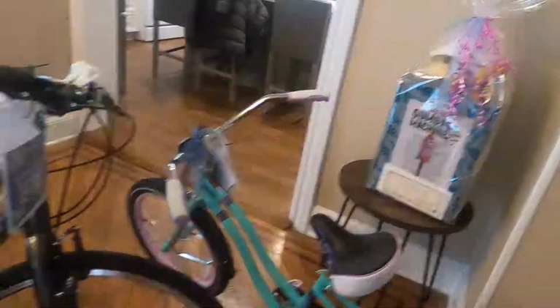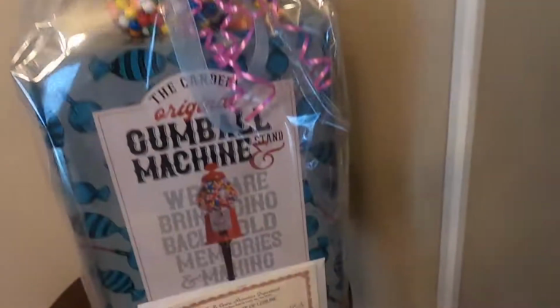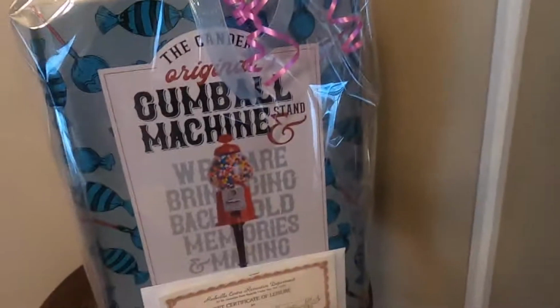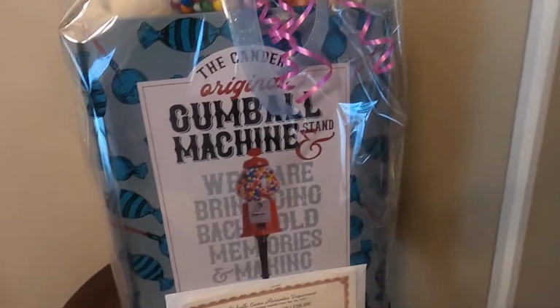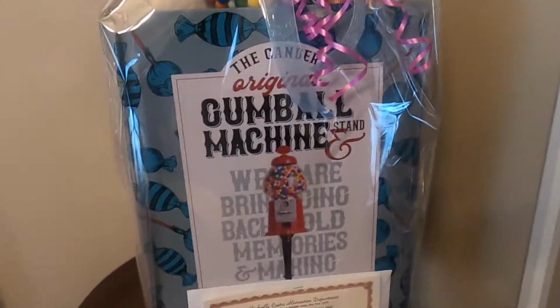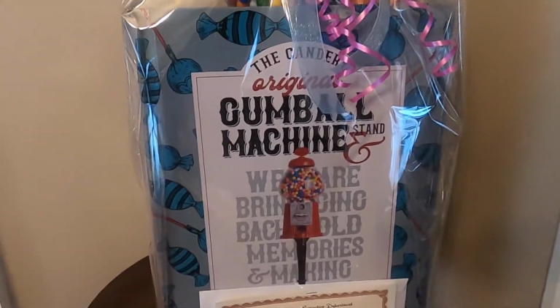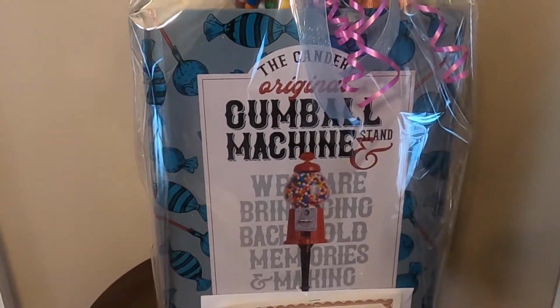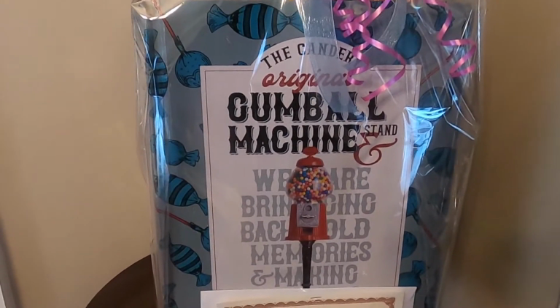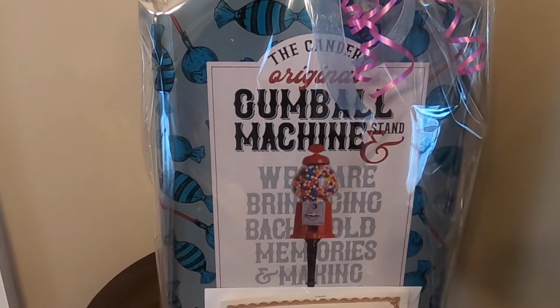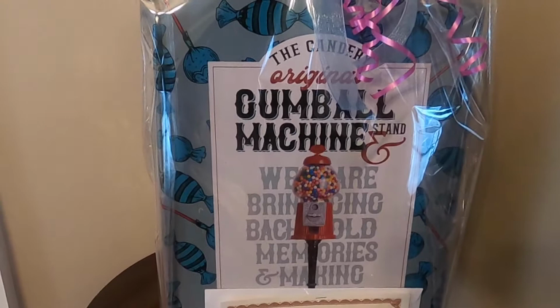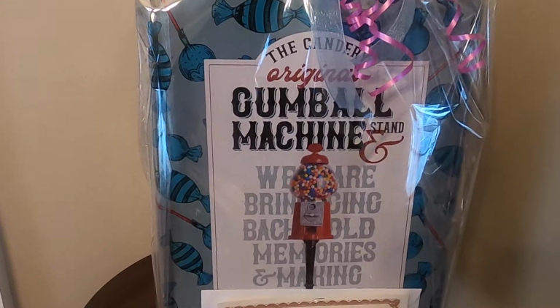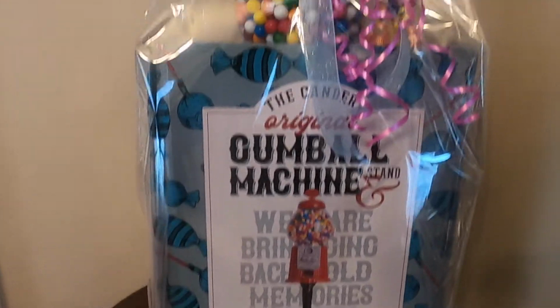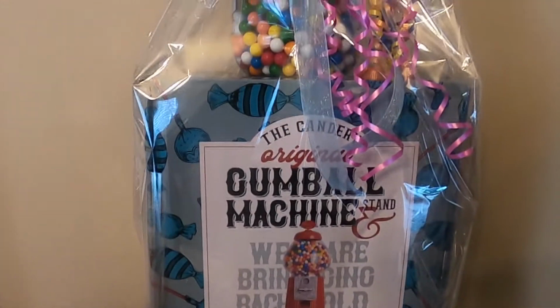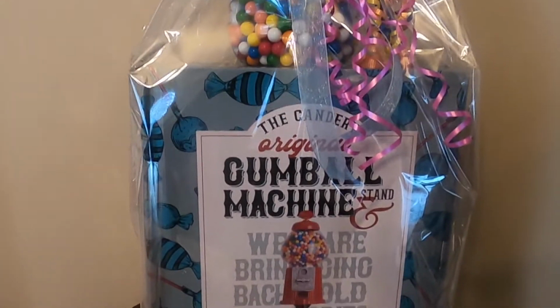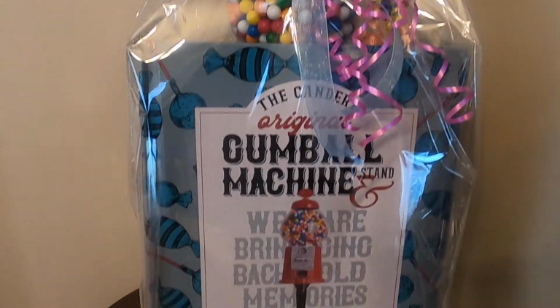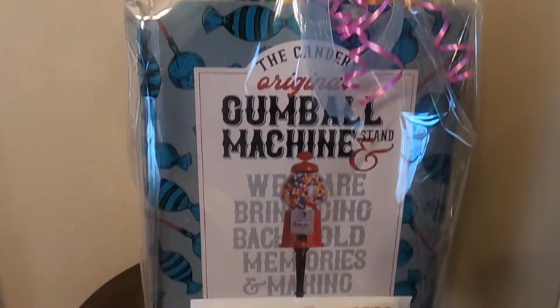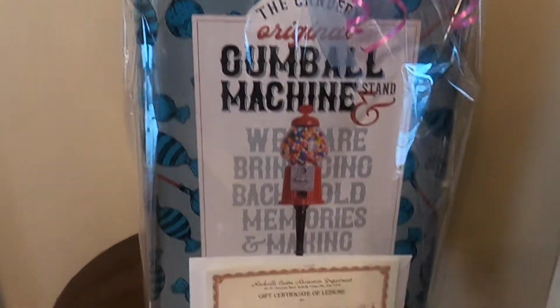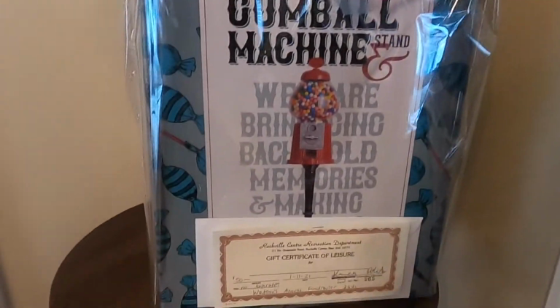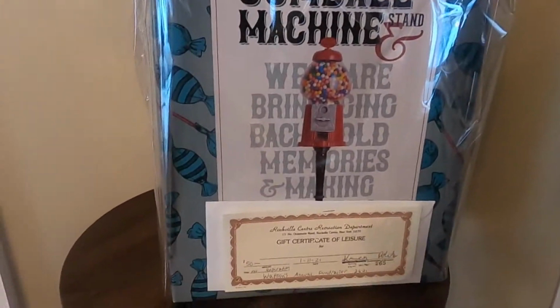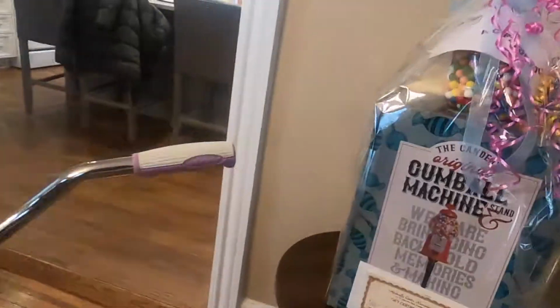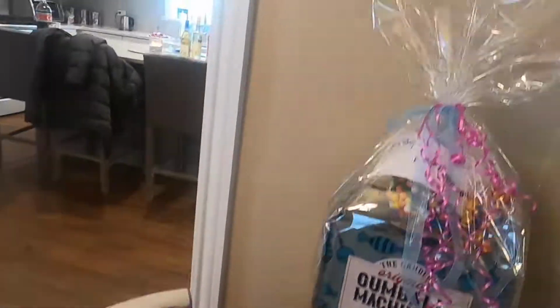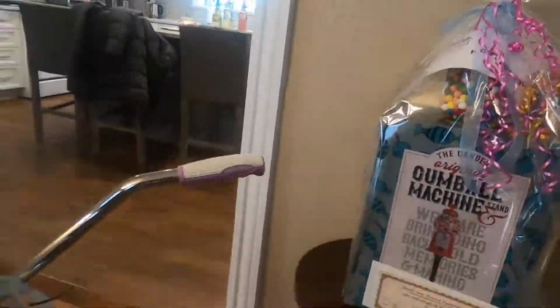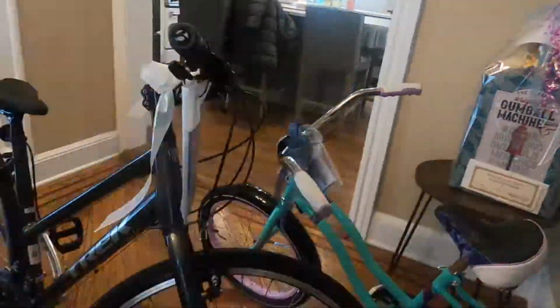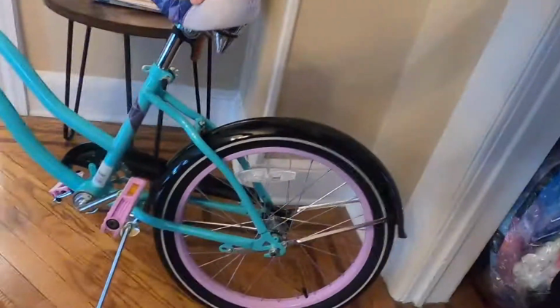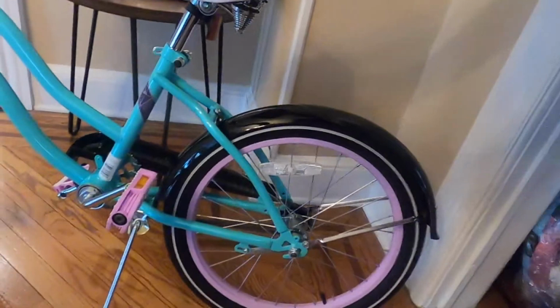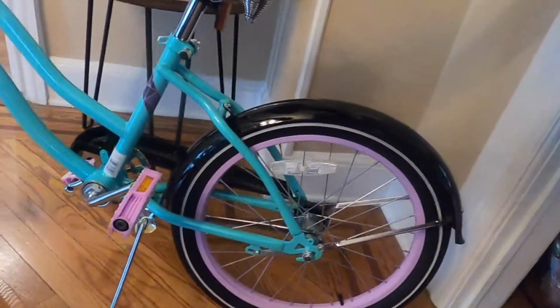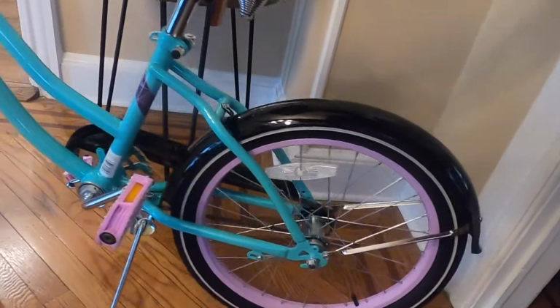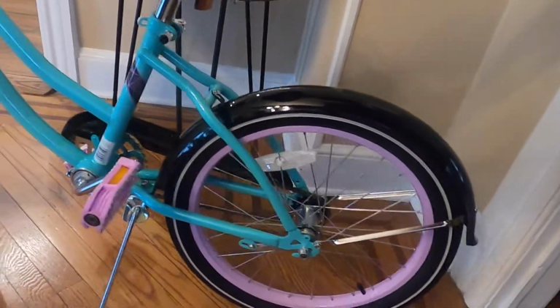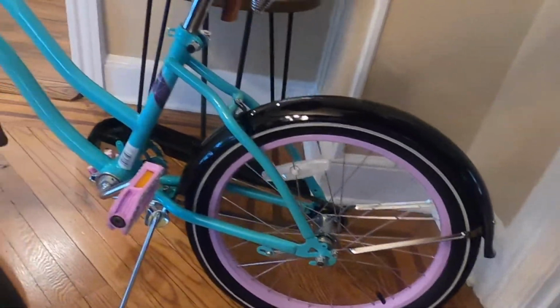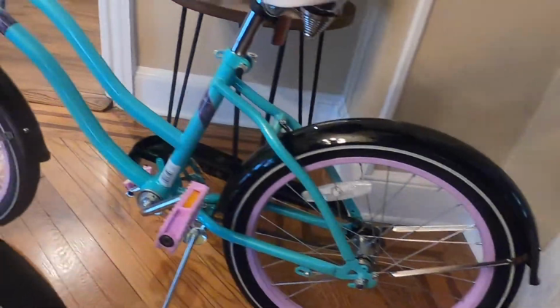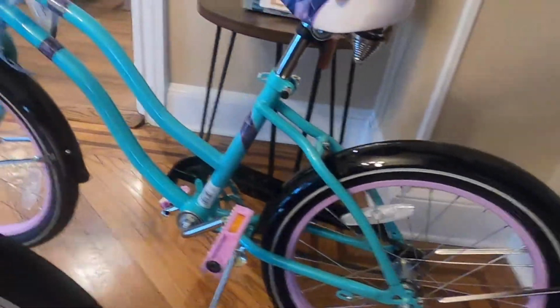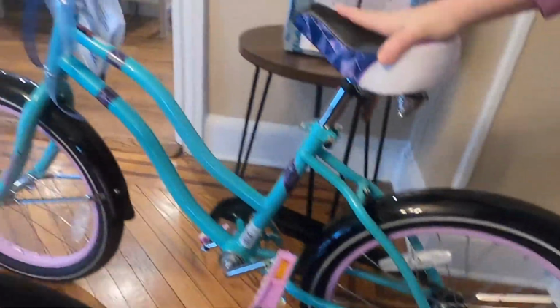Here's a gumball machine which comes in handy because you can run your own fundraiser by charging all your kids' friends. This one is in Josie's favorite color, teal.